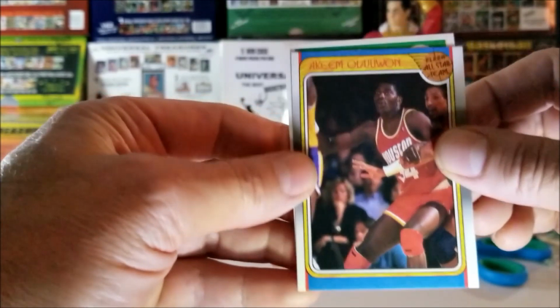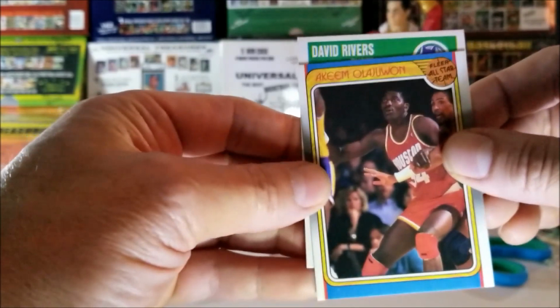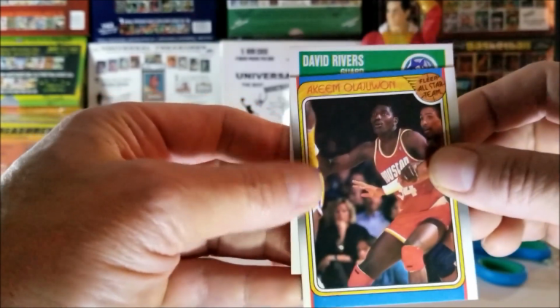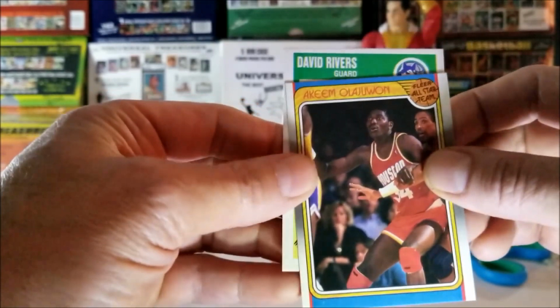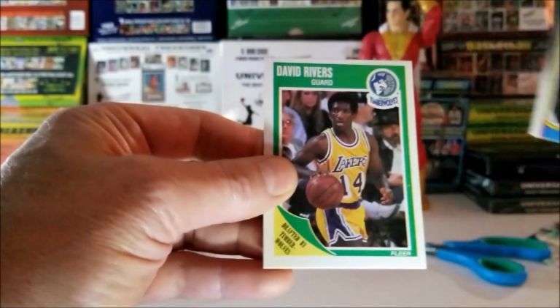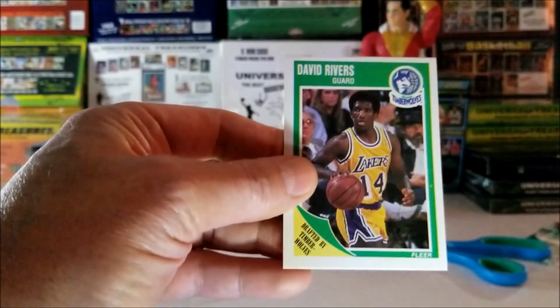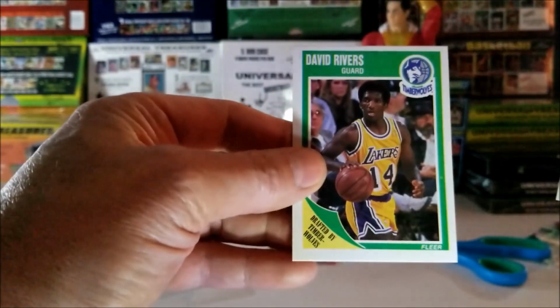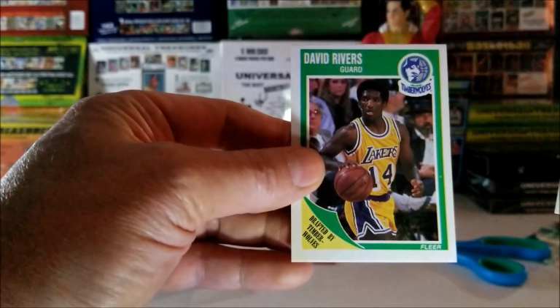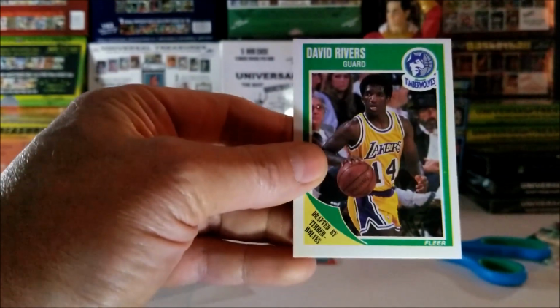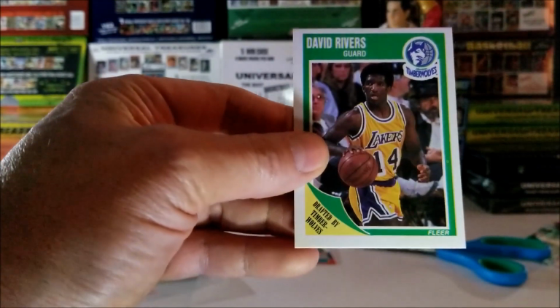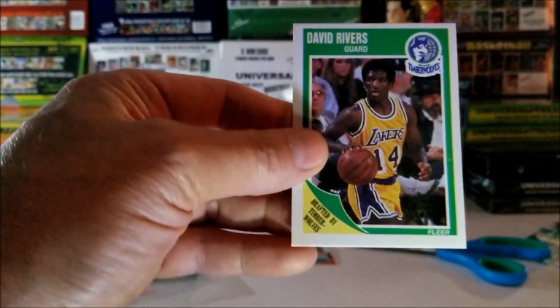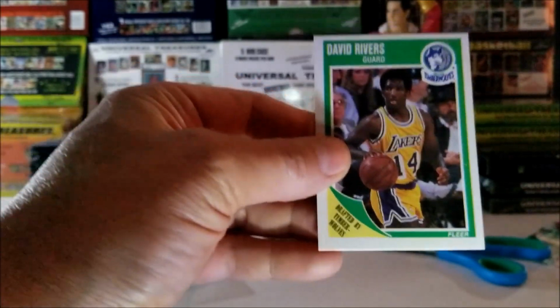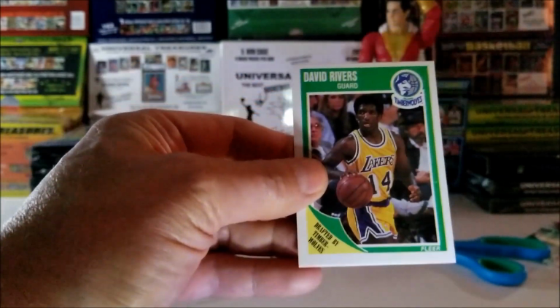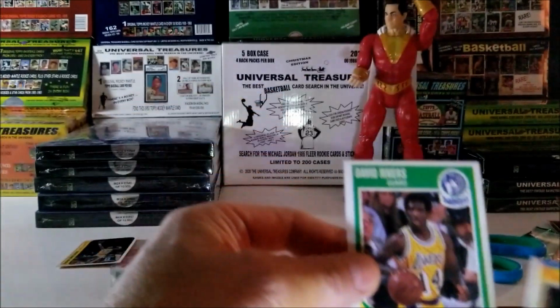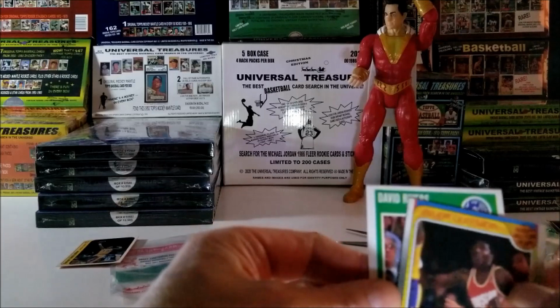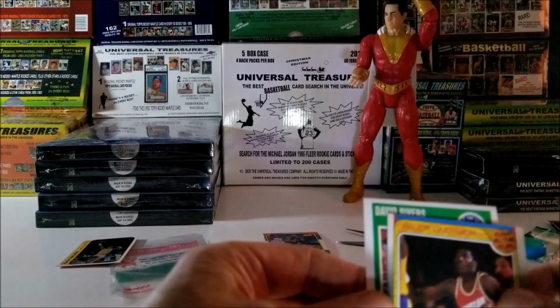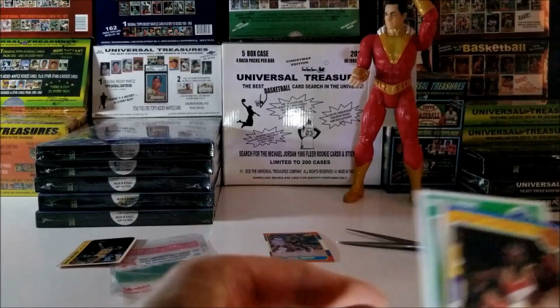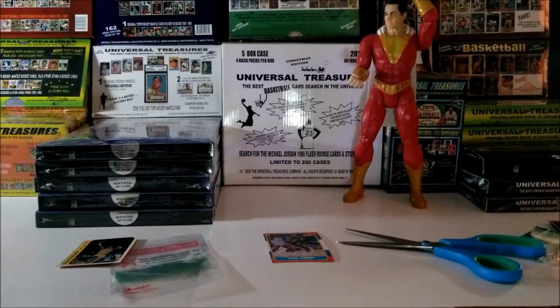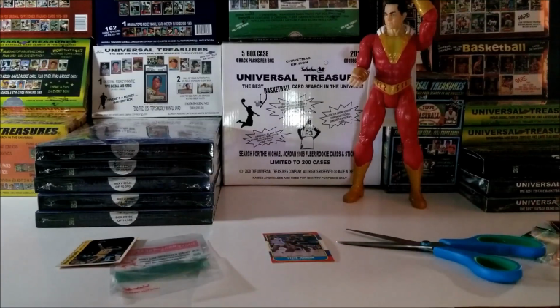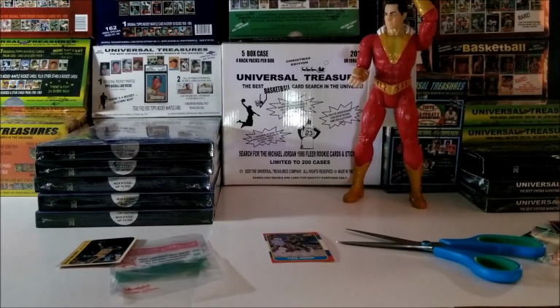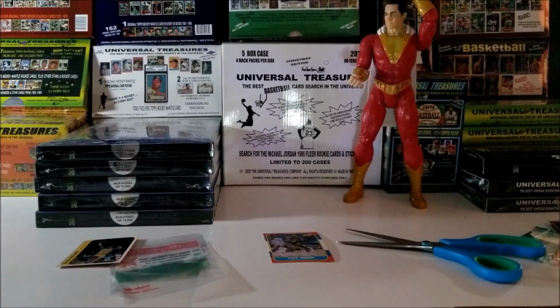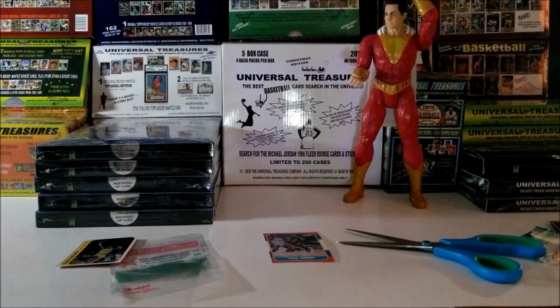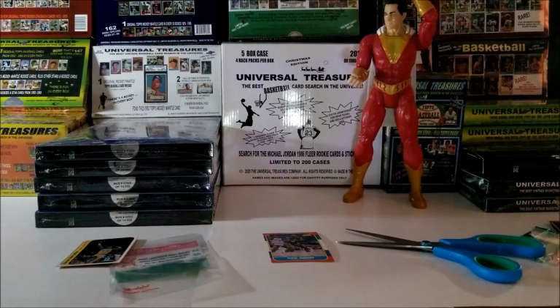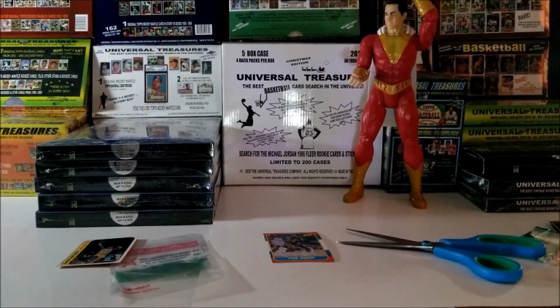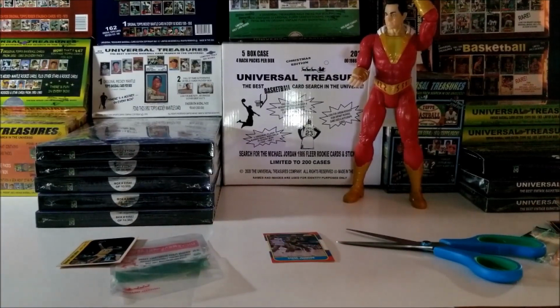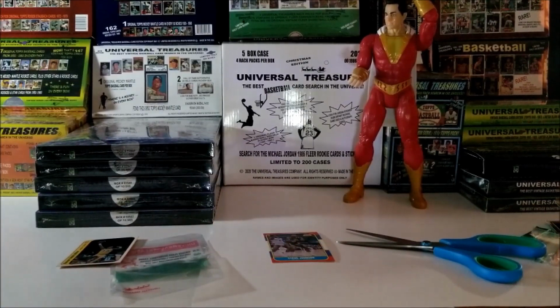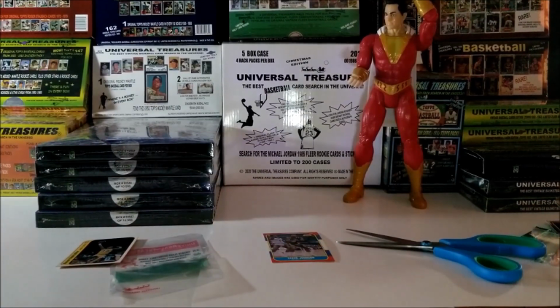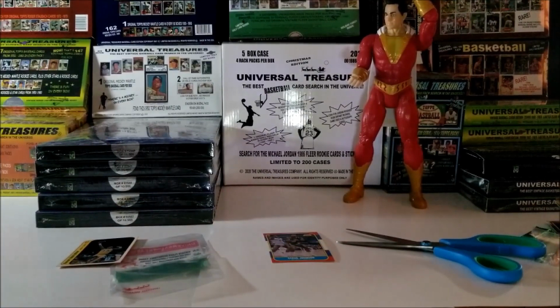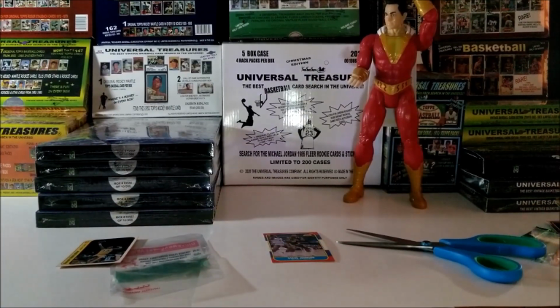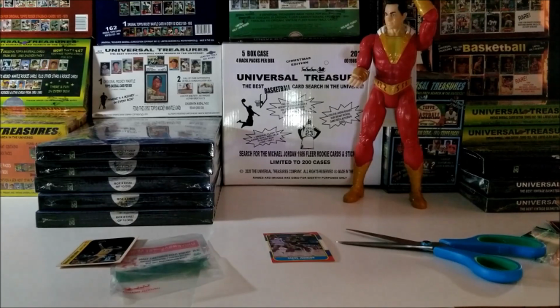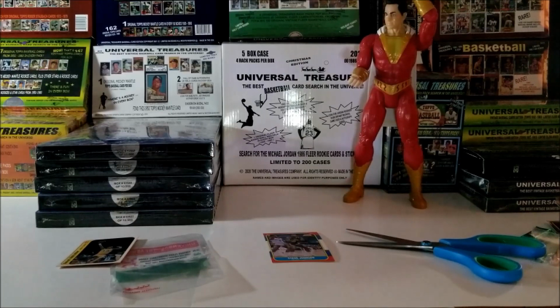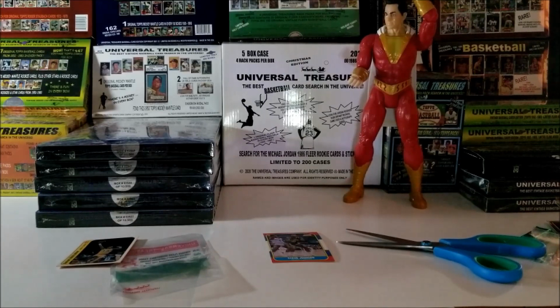And the last card is David Rivers, 1989 Flair. Well, that was a good pack, especially with that '88 Flair Jordan. Love it.